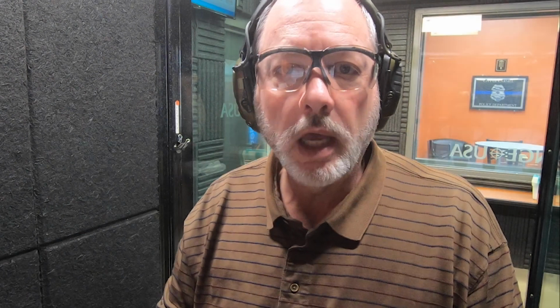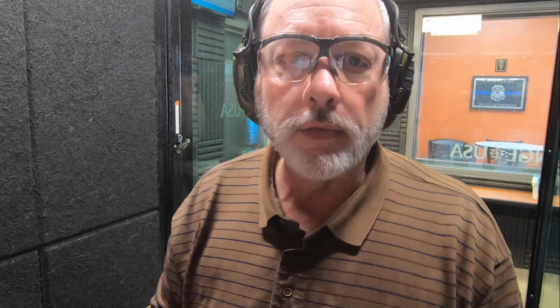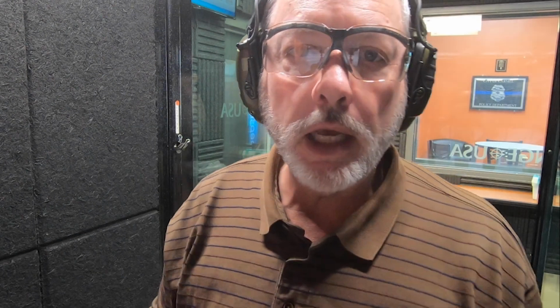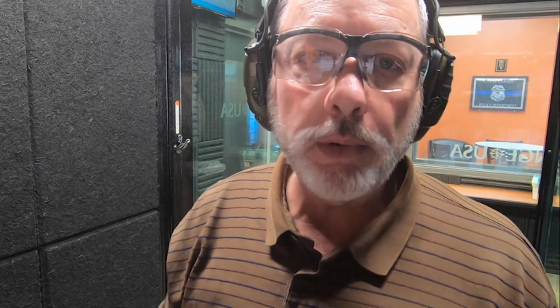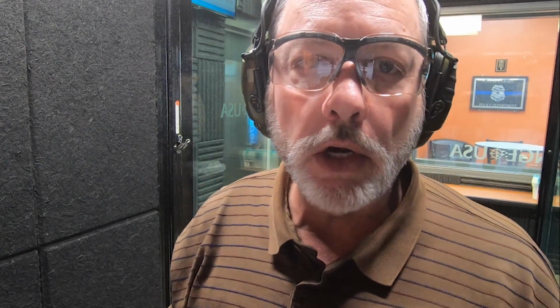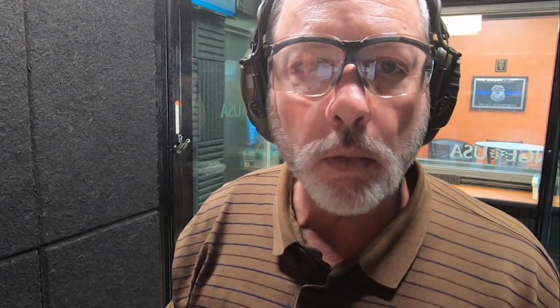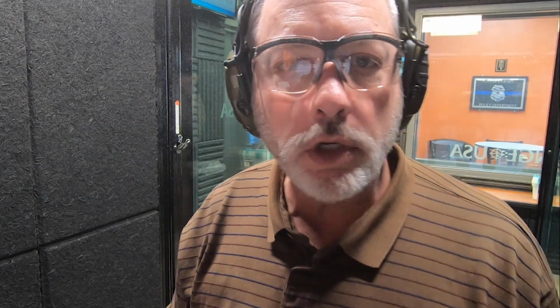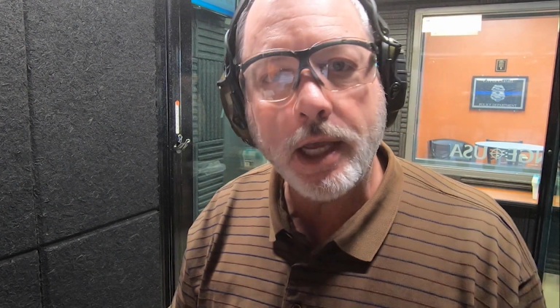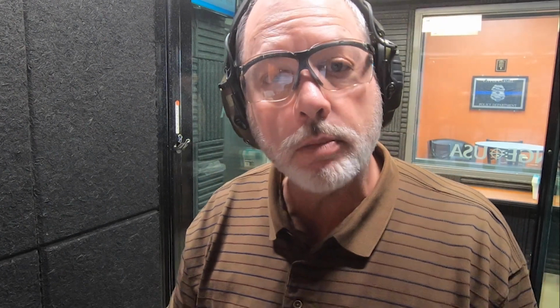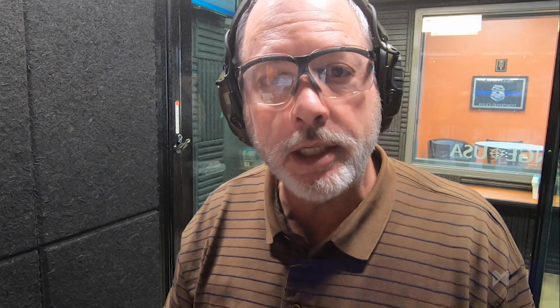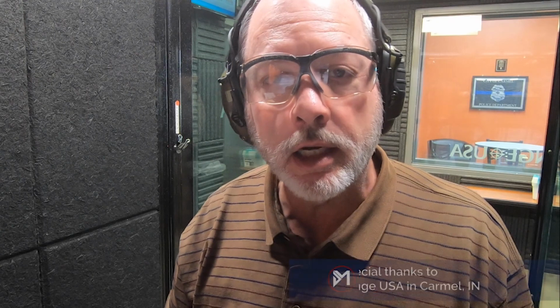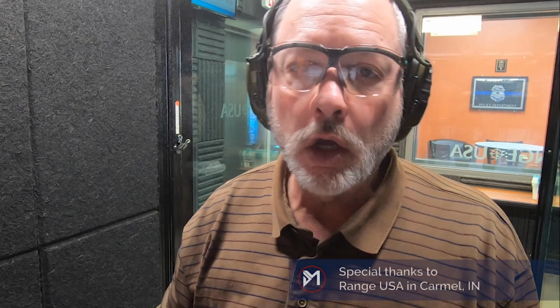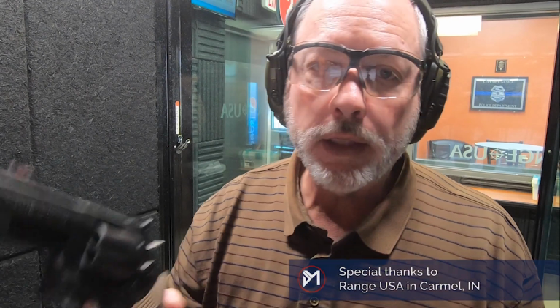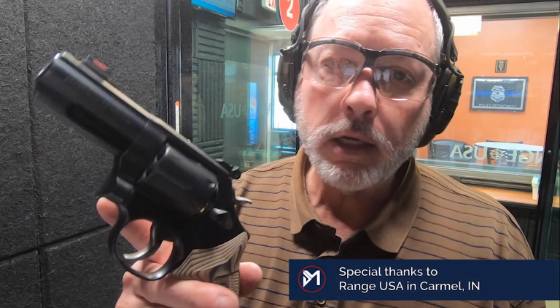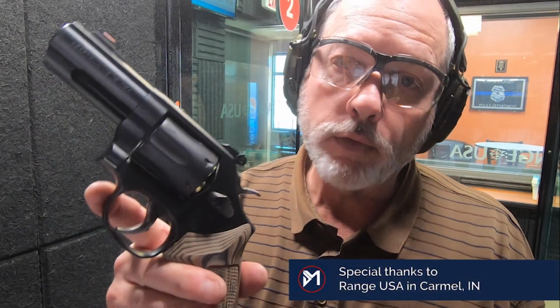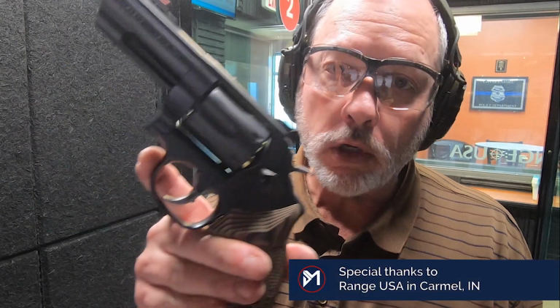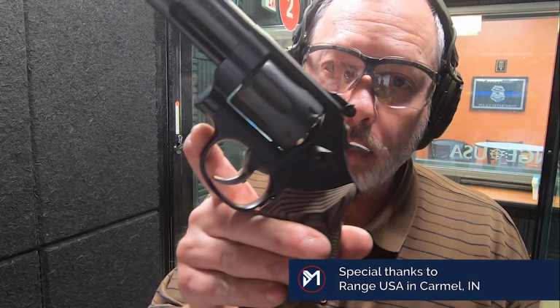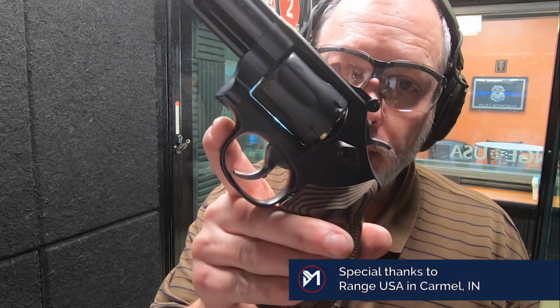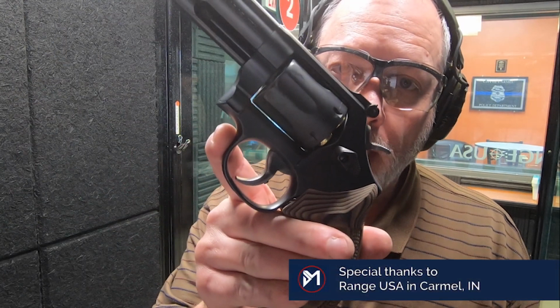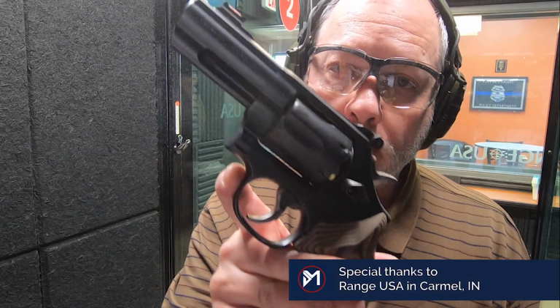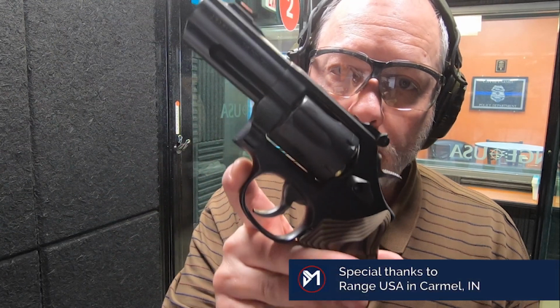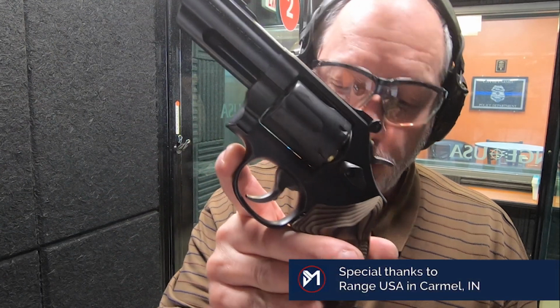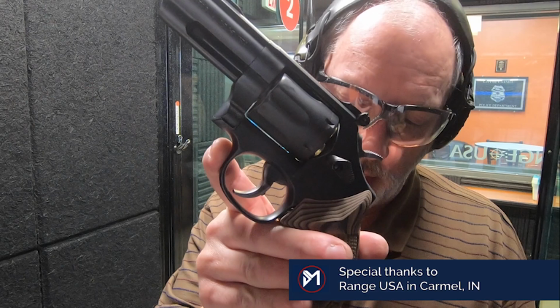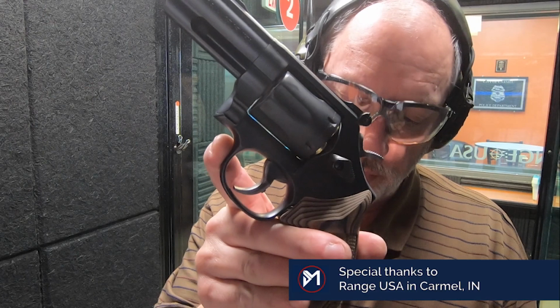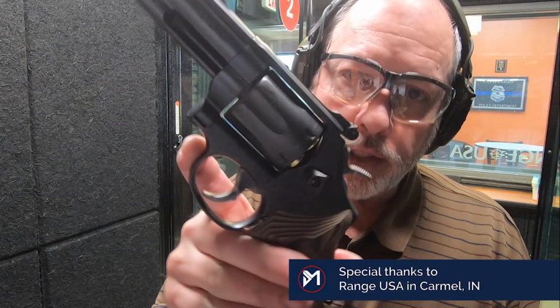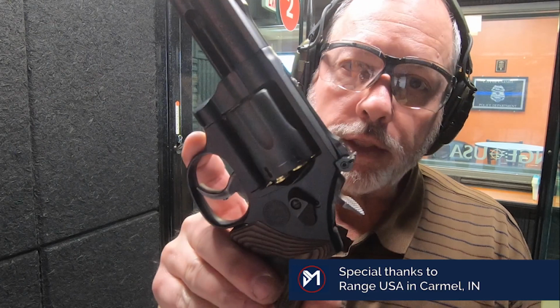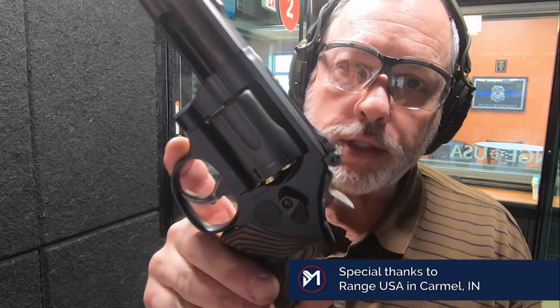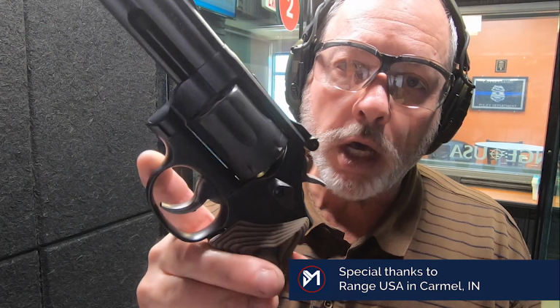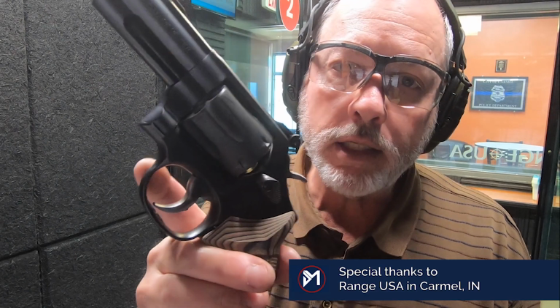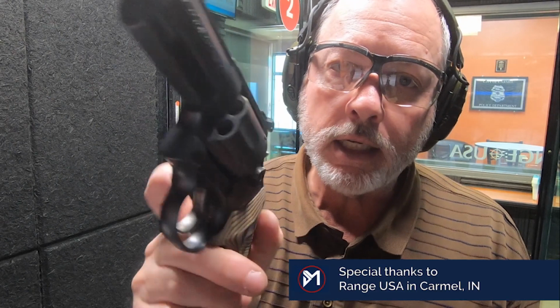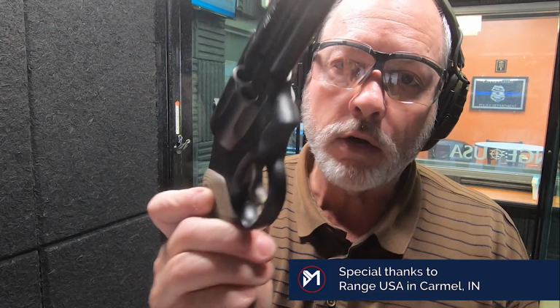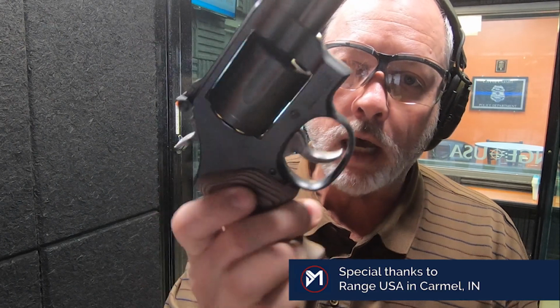Hello everybody, MD Polo here at Range USA in Carmel, Indiana with a gun — a revolver I've been trying to get my hands on for quite some time now. It's the Smith & Wesson Model 19 Carry Comp.